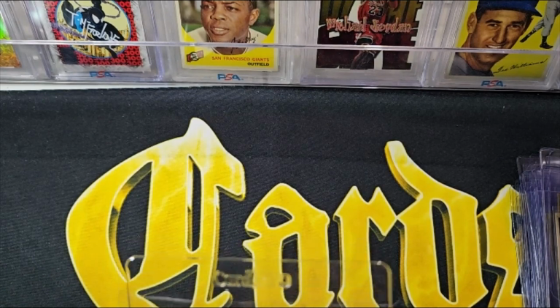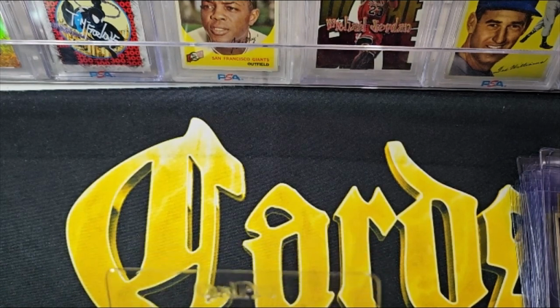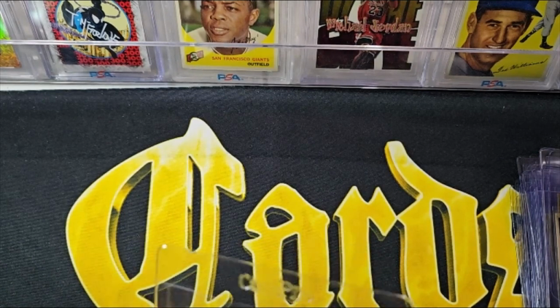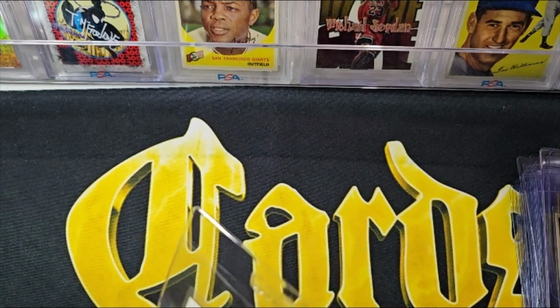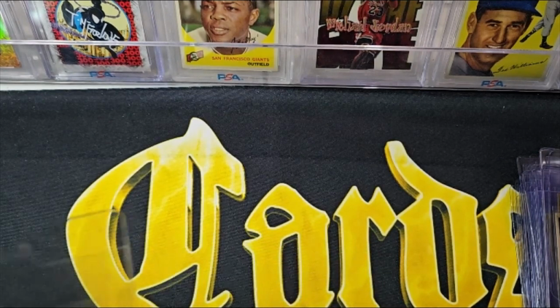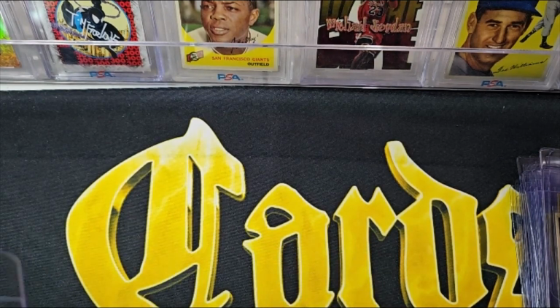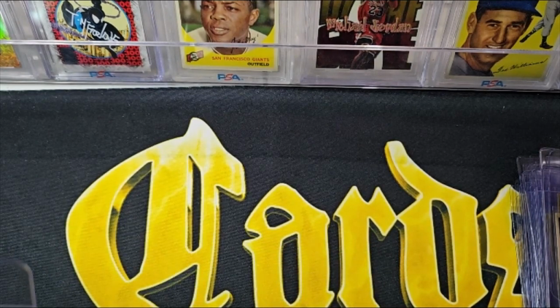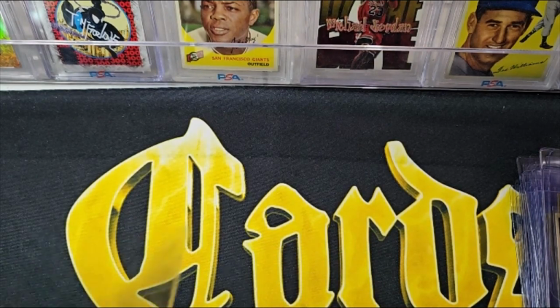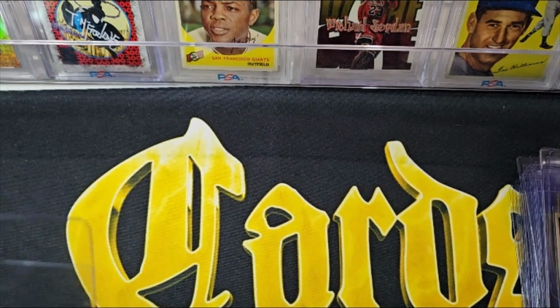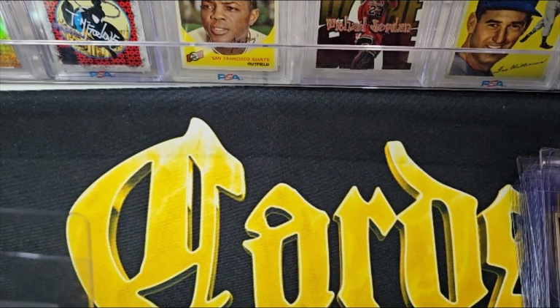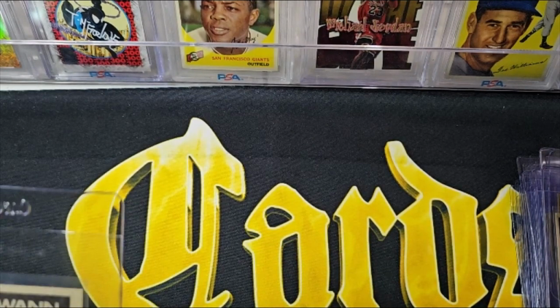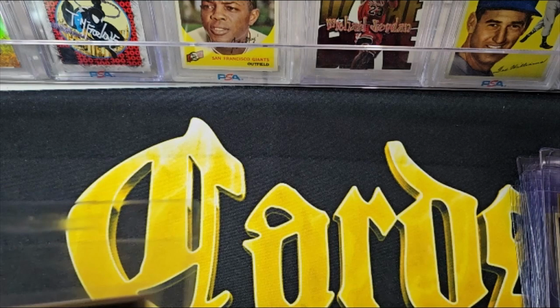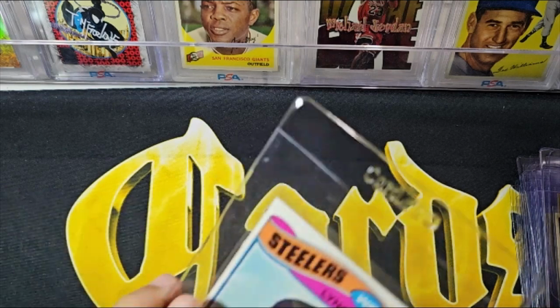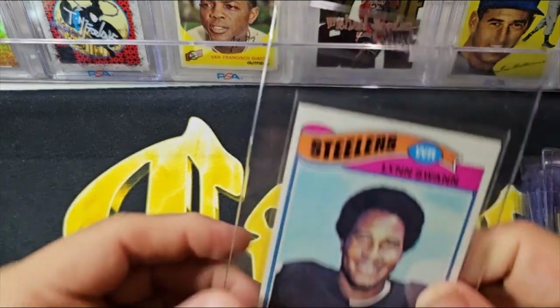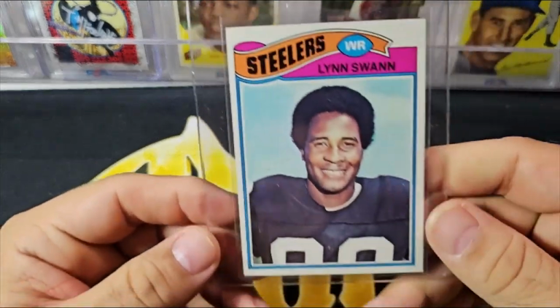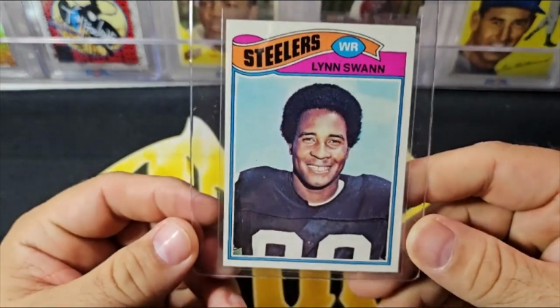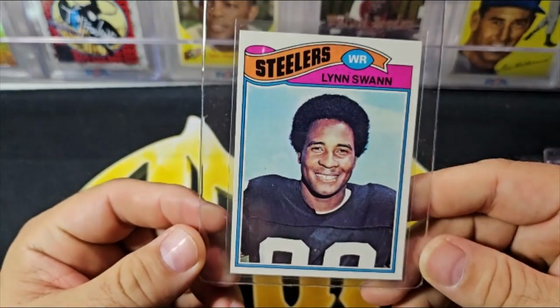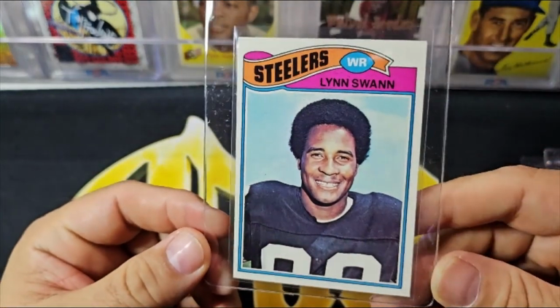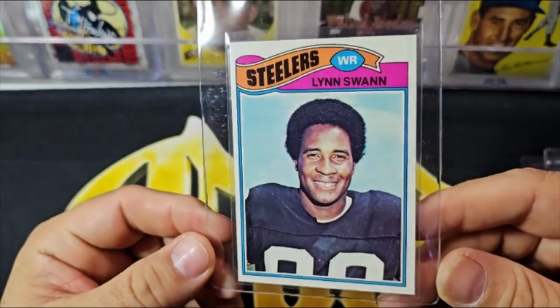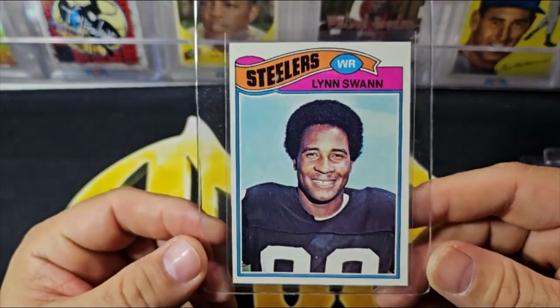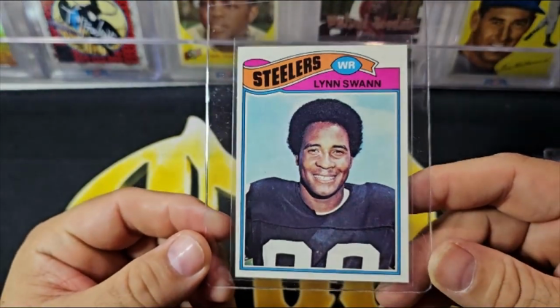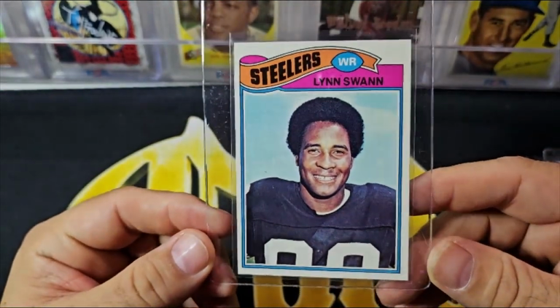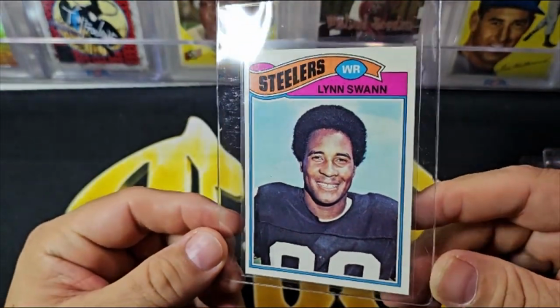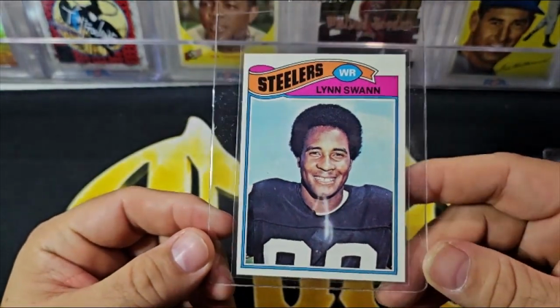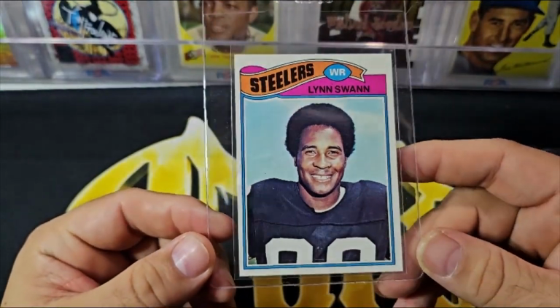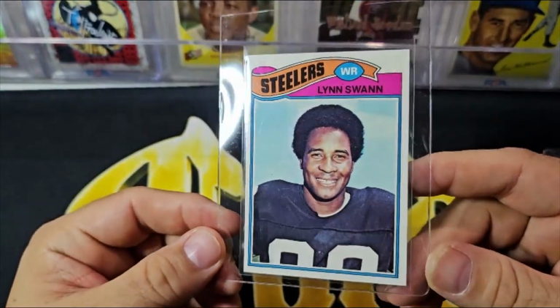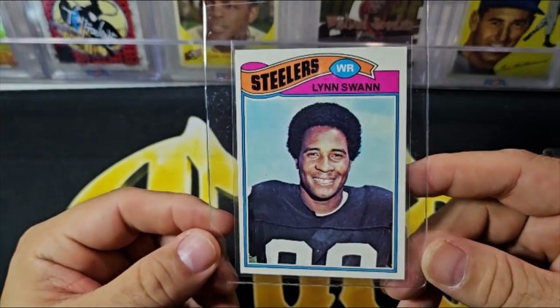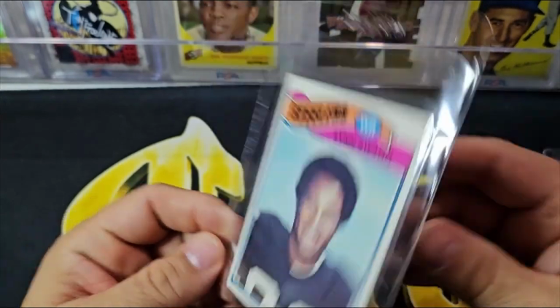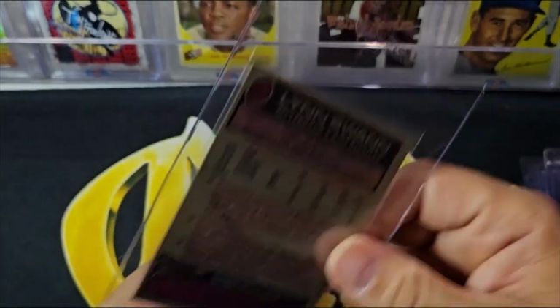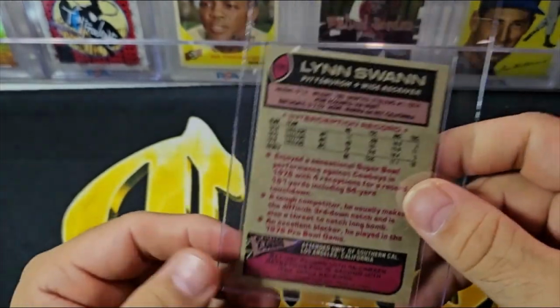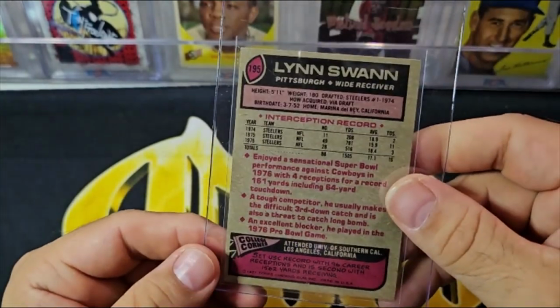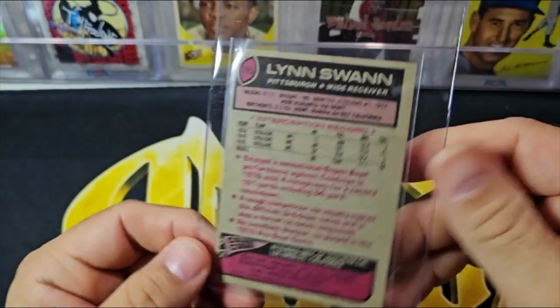And here is the '77 Lynn Swan, which is actually a much nicer card overall technically from a grading perspective — a little off-centered, but still a nice looking card.